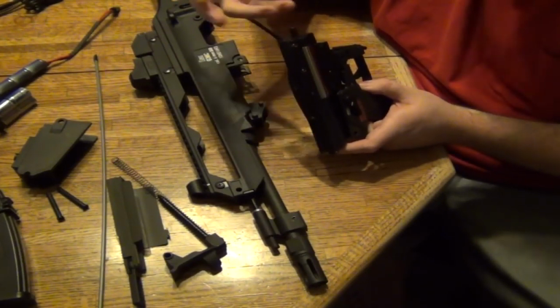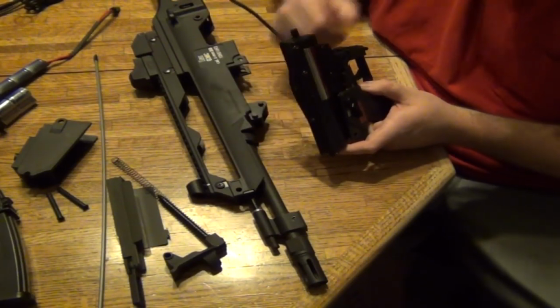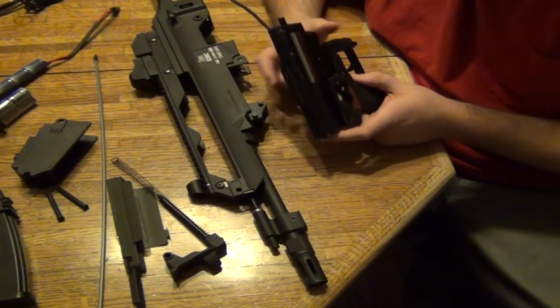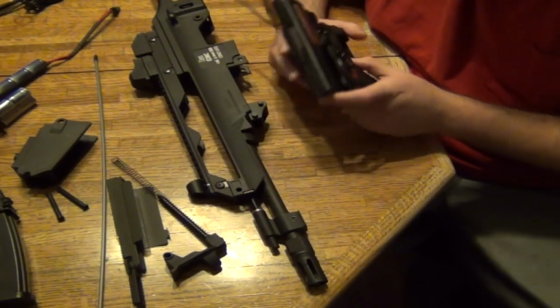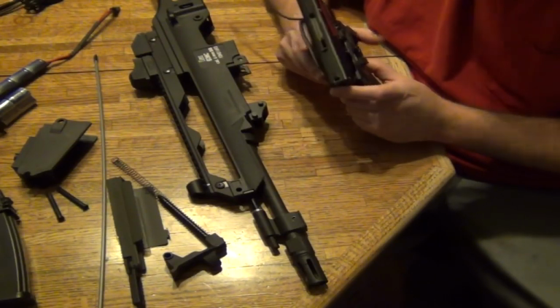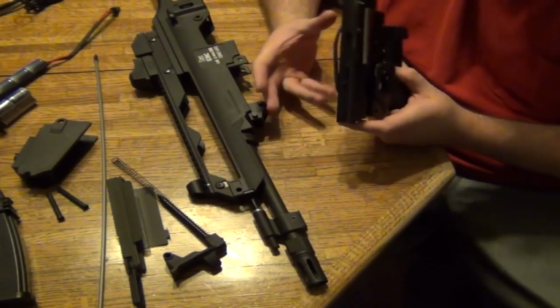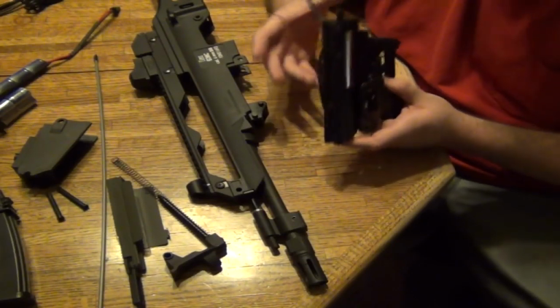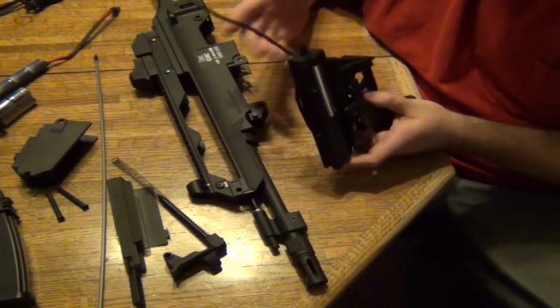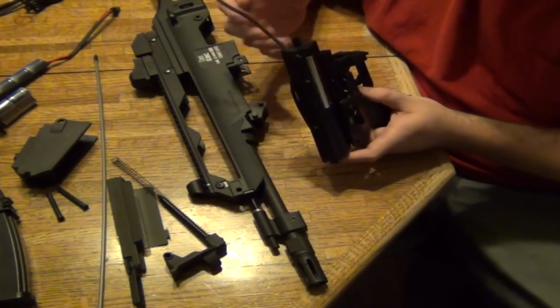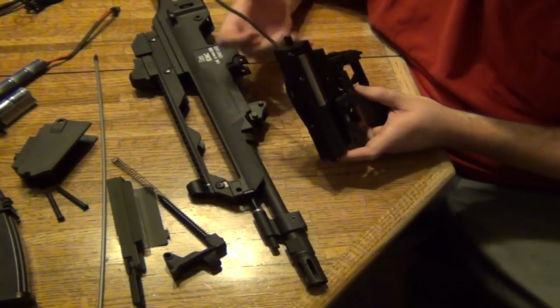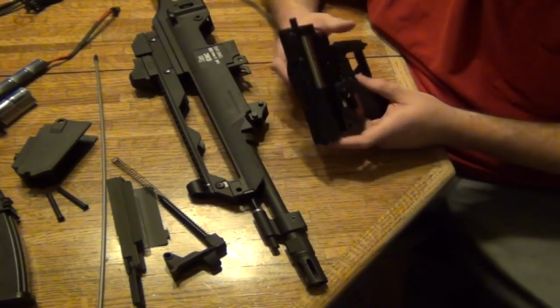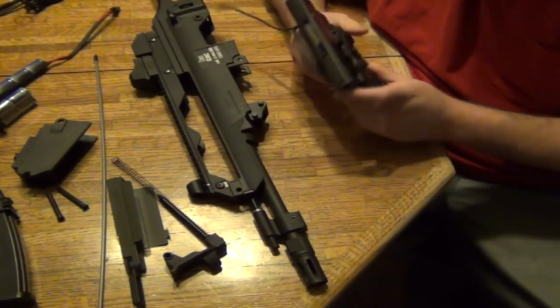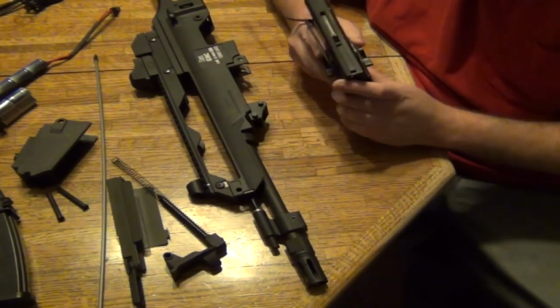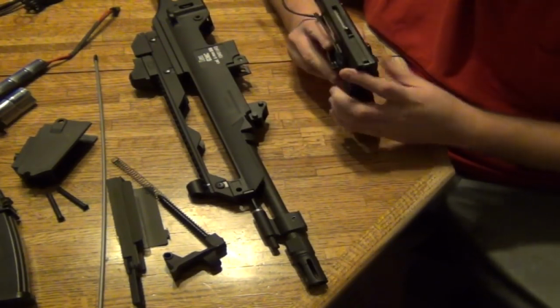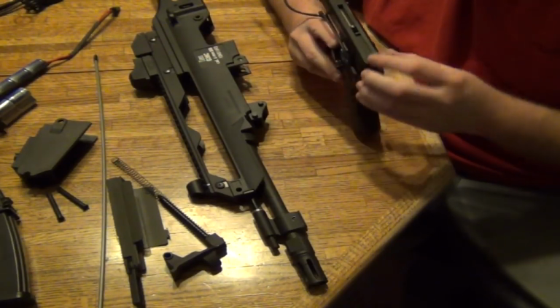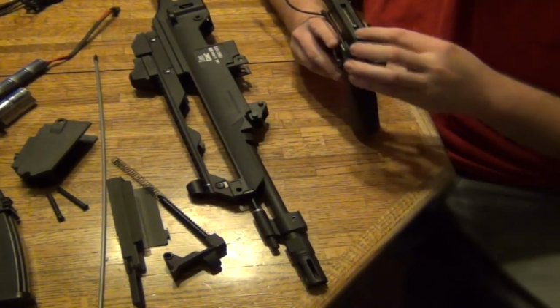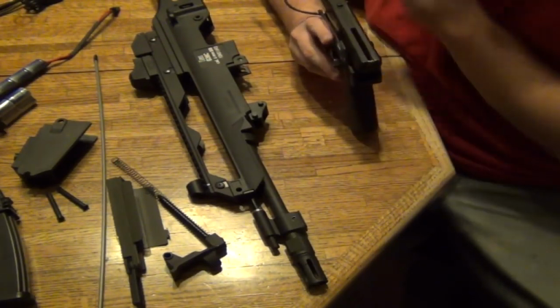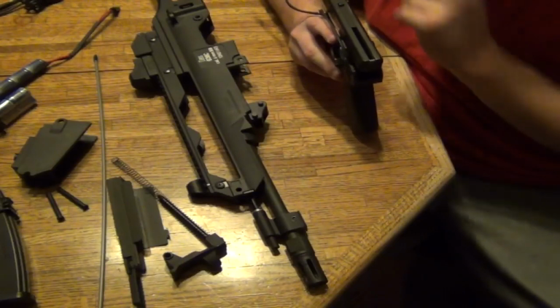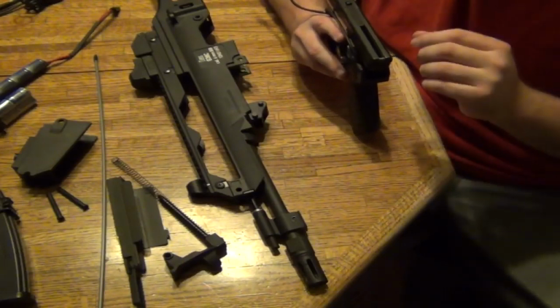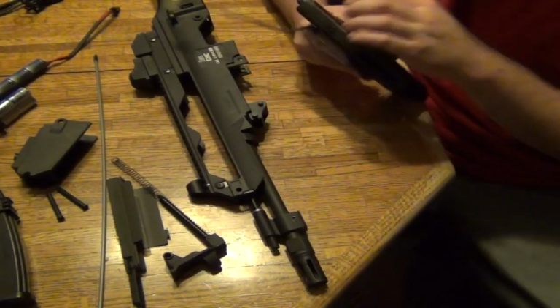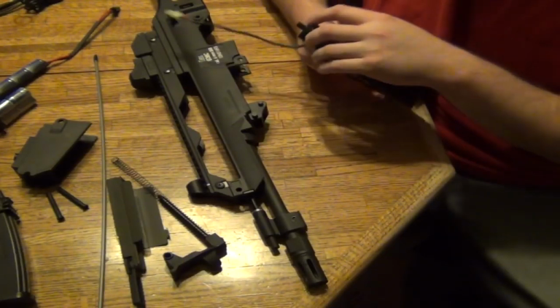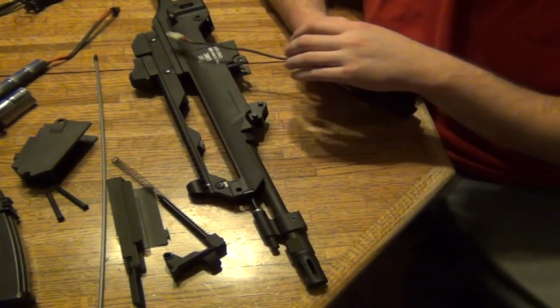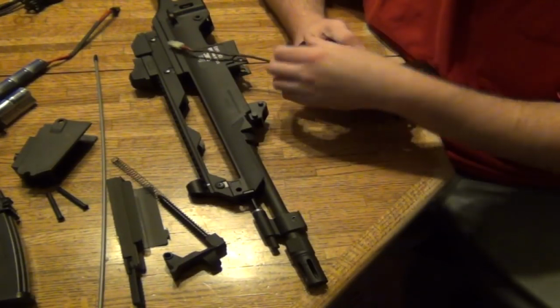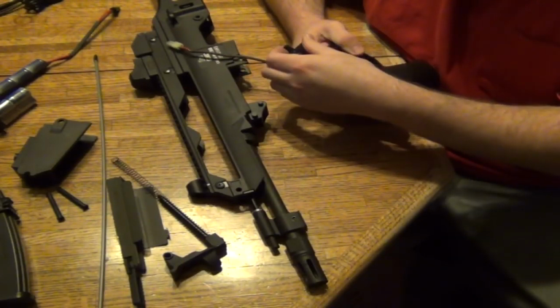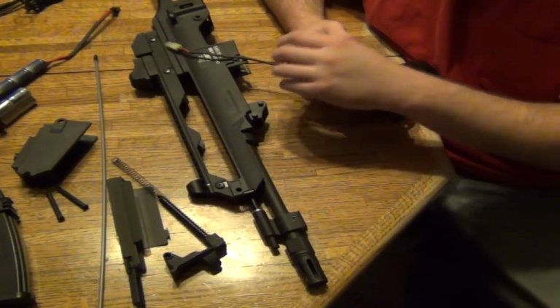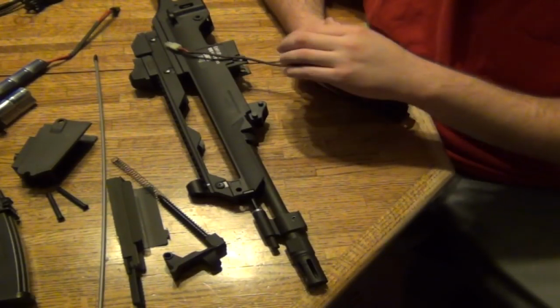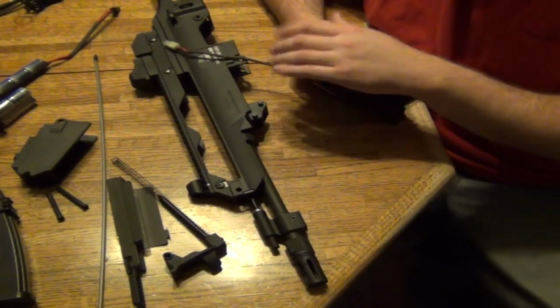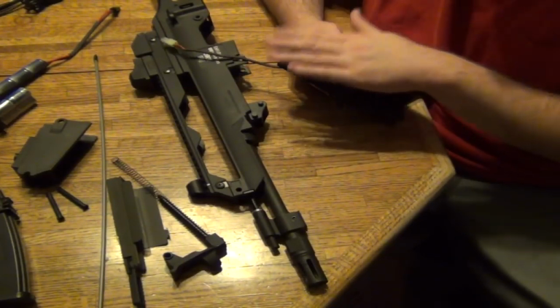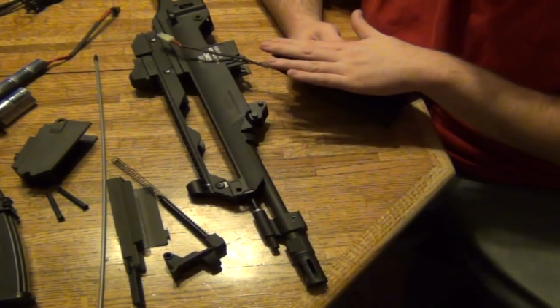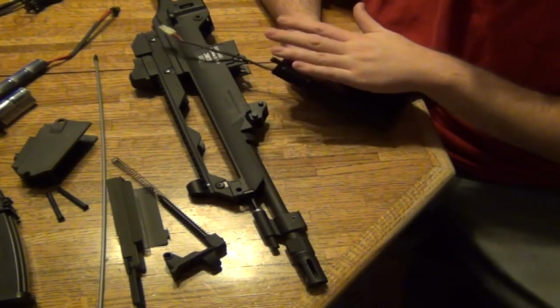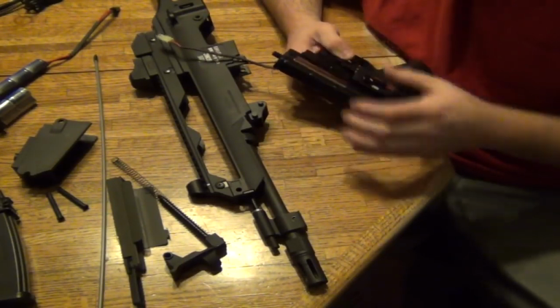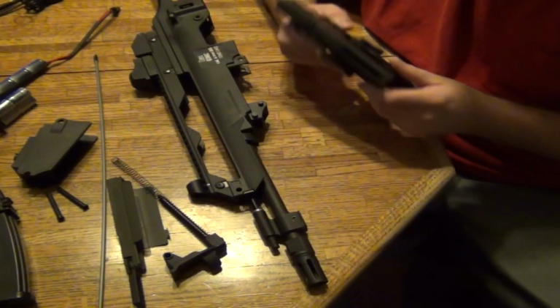If the nozzle is cracked, I would just buy a new nozzle head — you might as well fix it properly. You could also buy something with better build quality so it'll last longer.